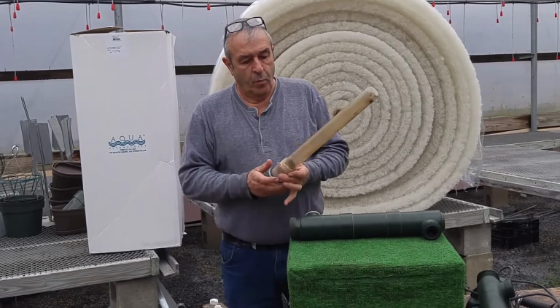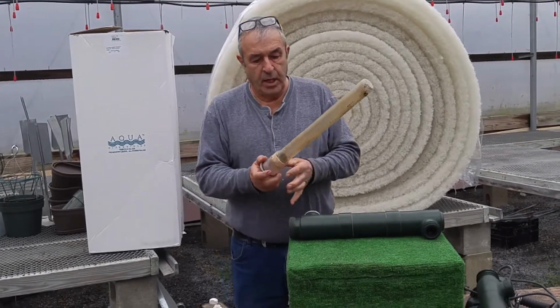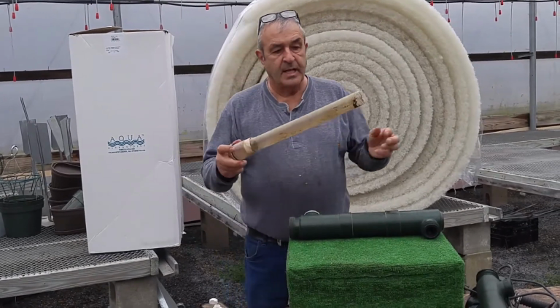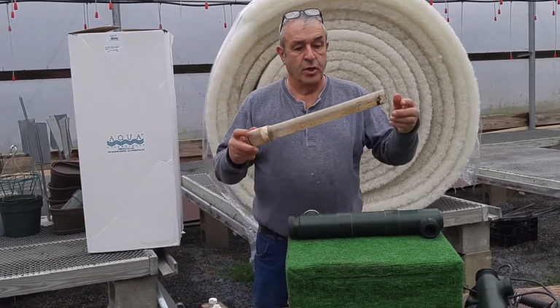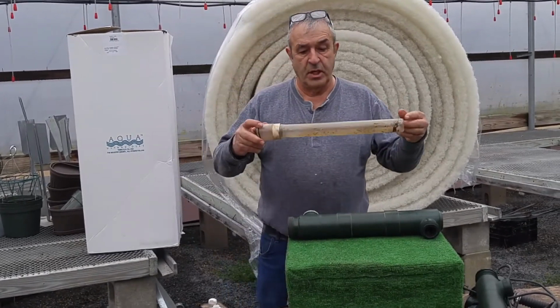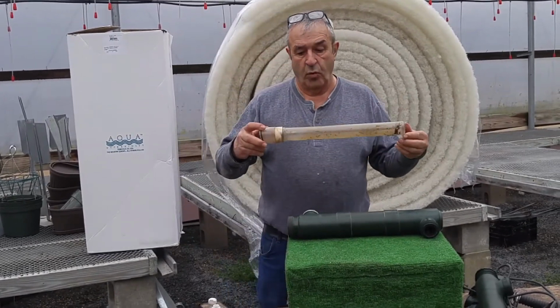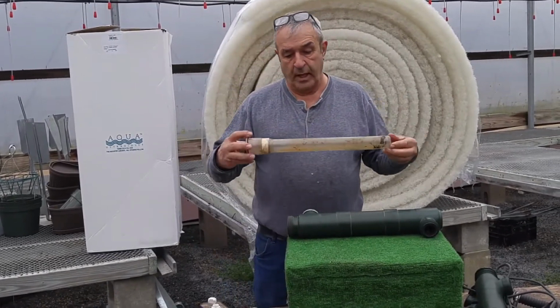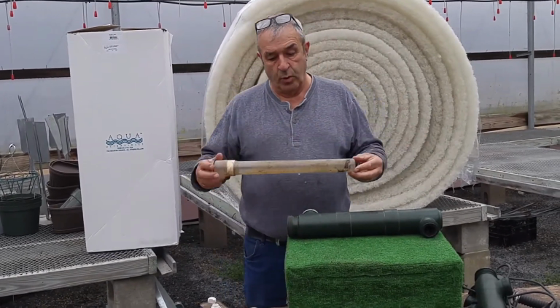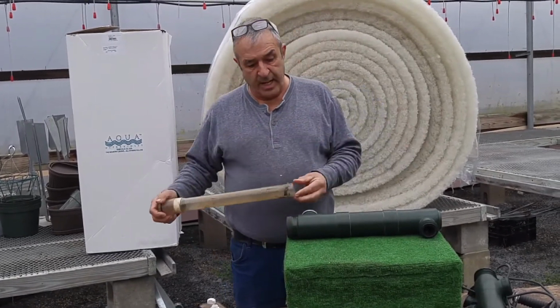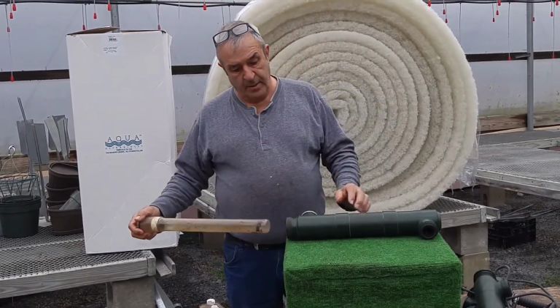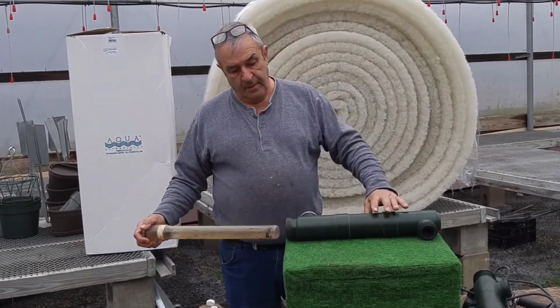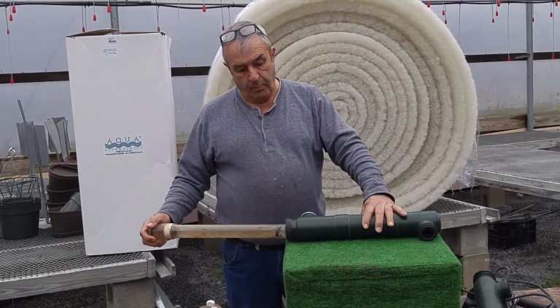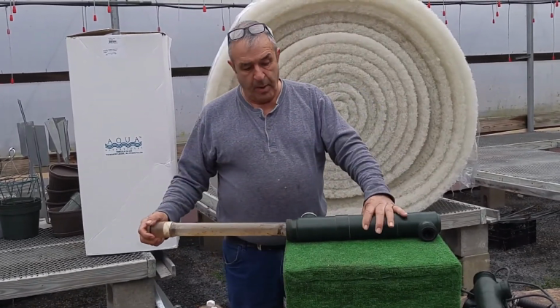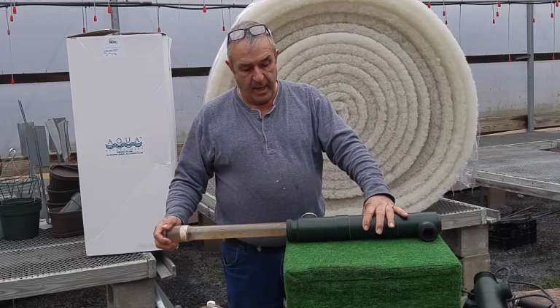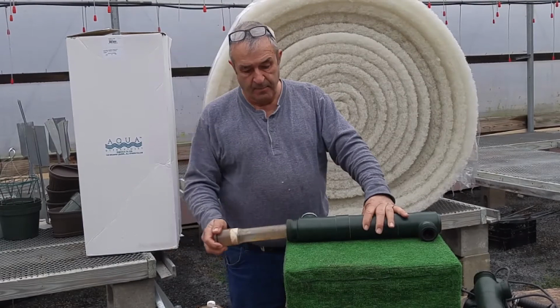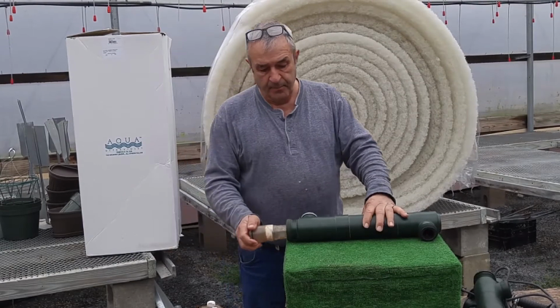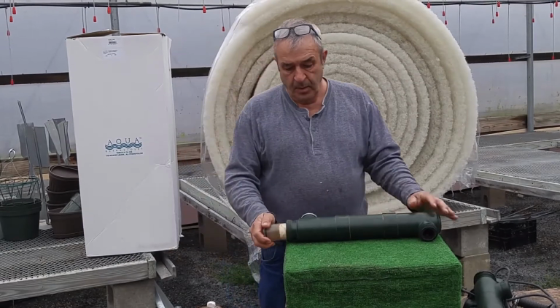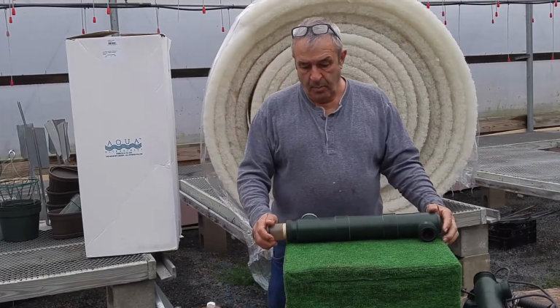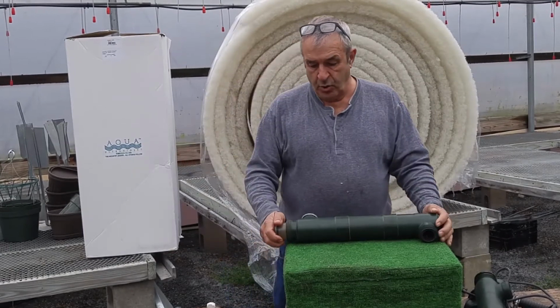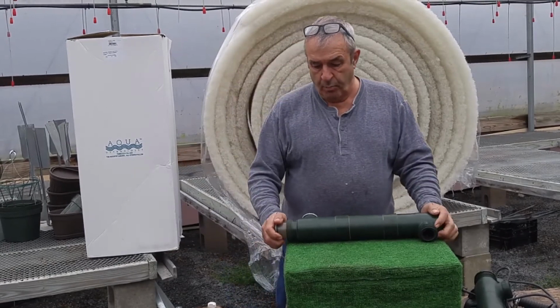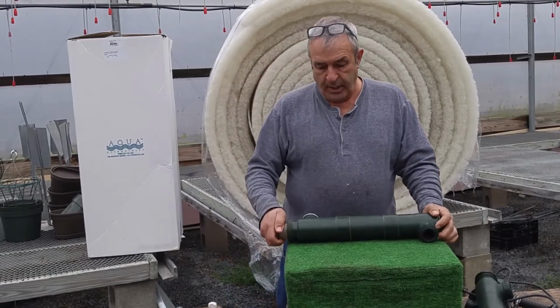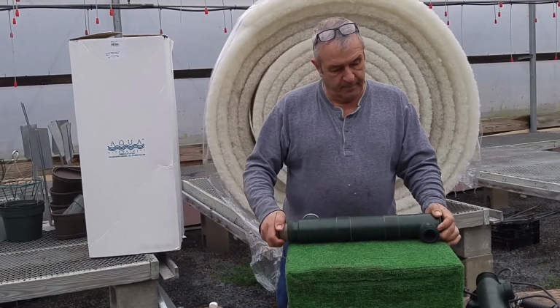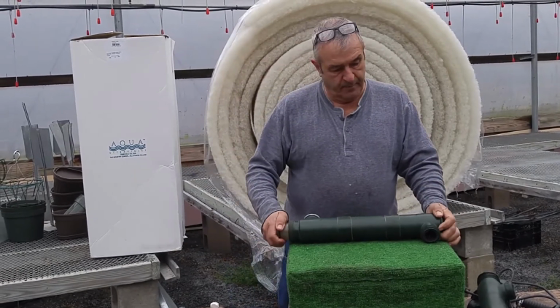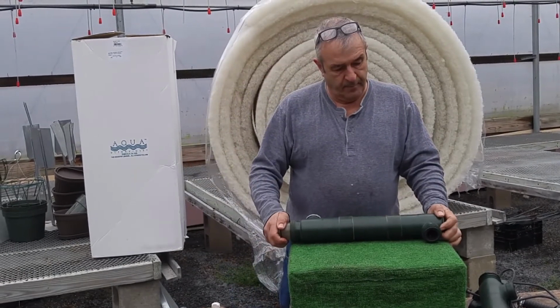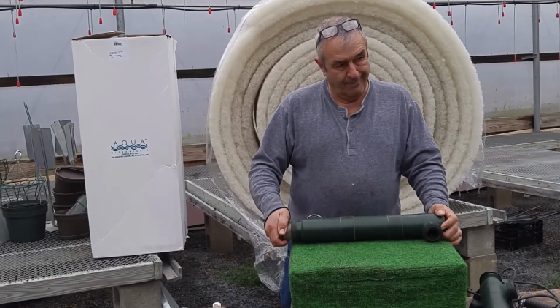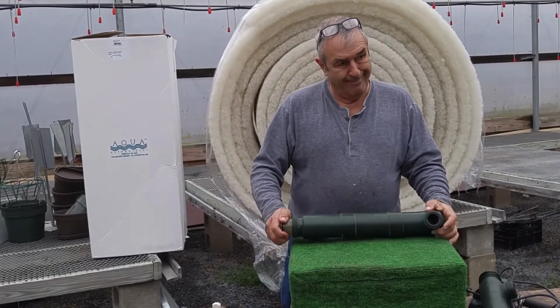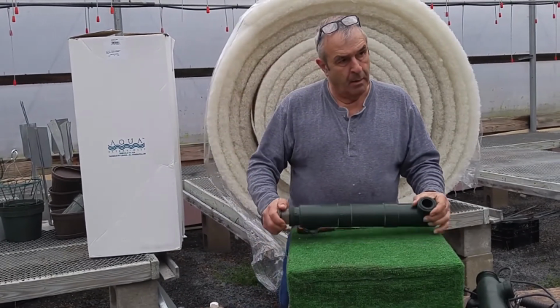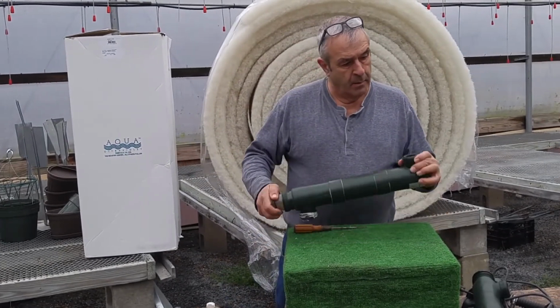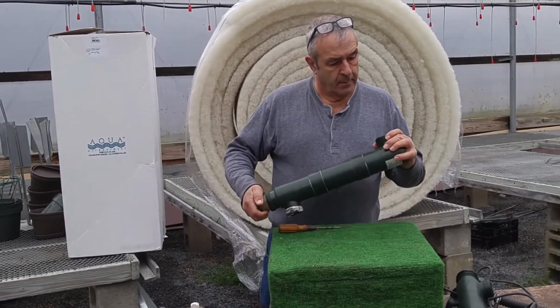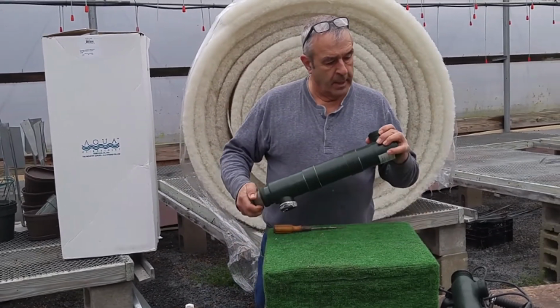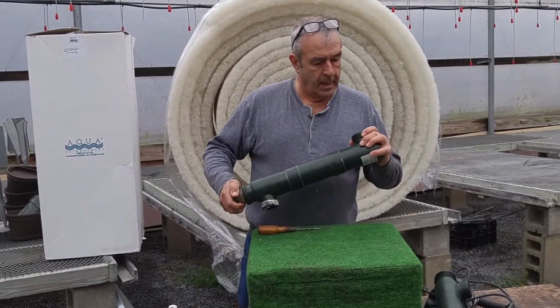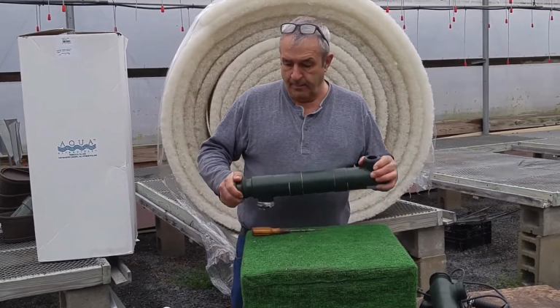When you get it so you can see through it like new glass, you put it back in — make sure you don't break it. Get it lined up.